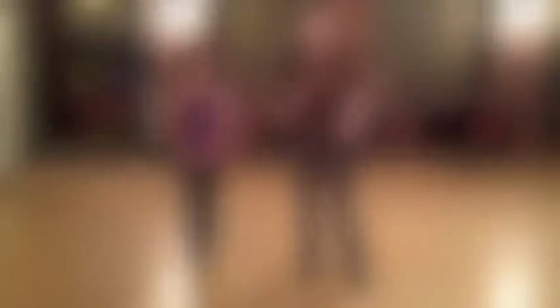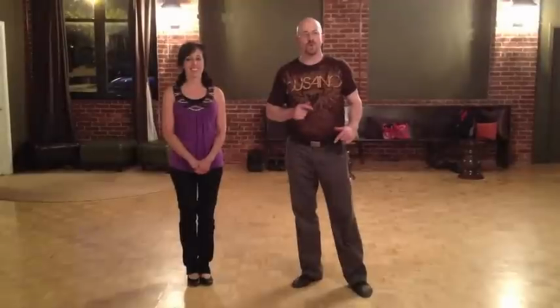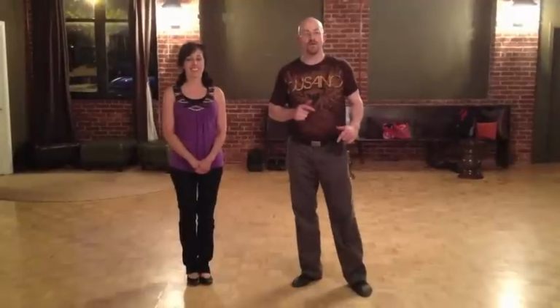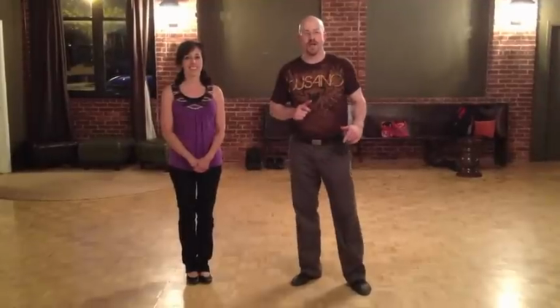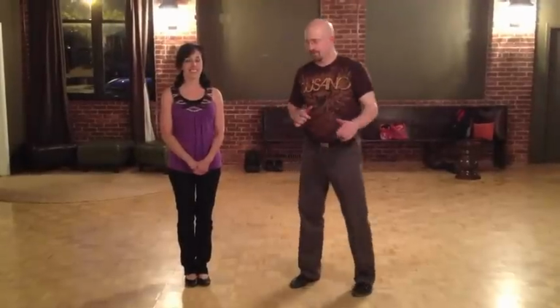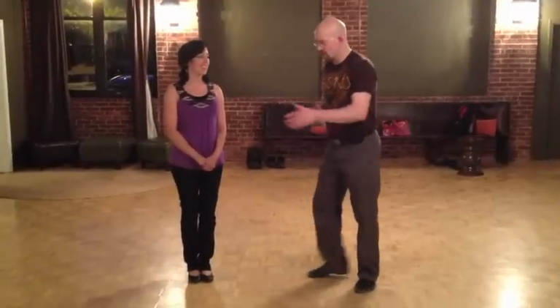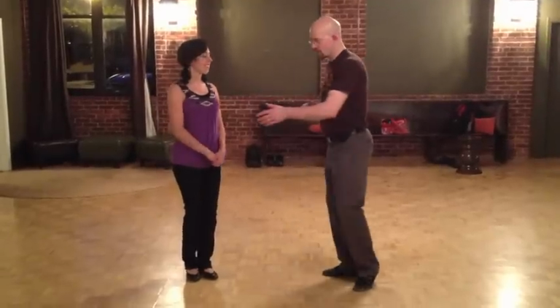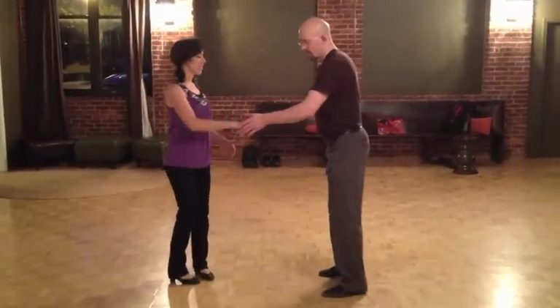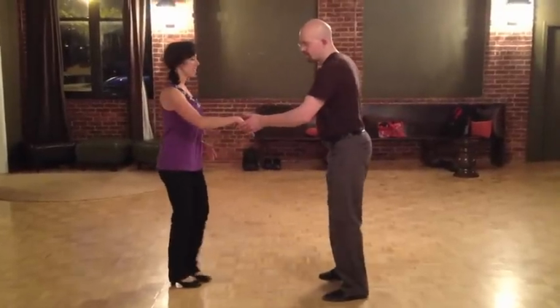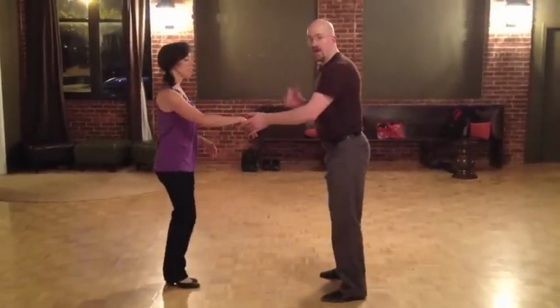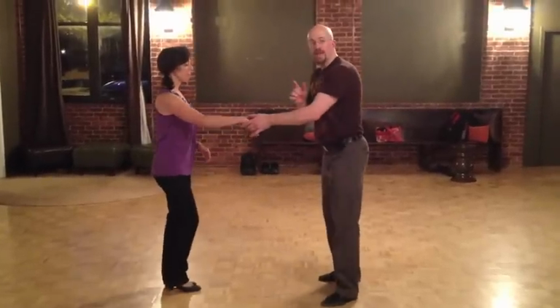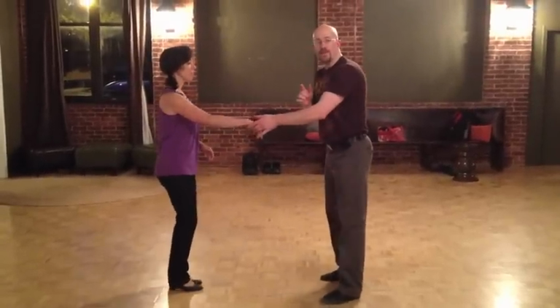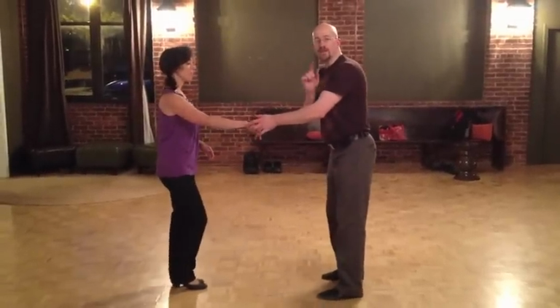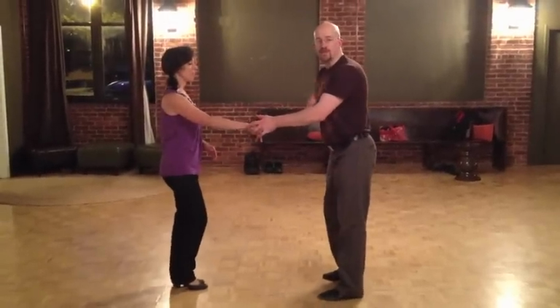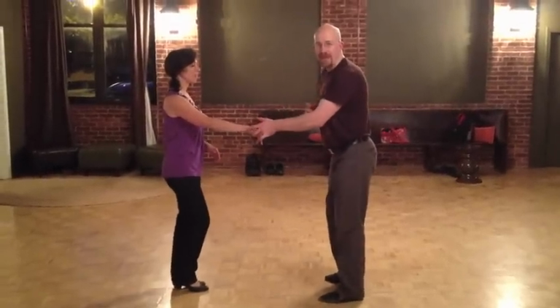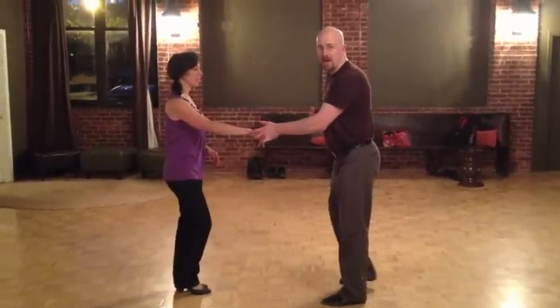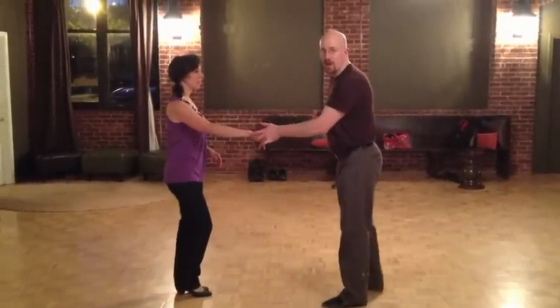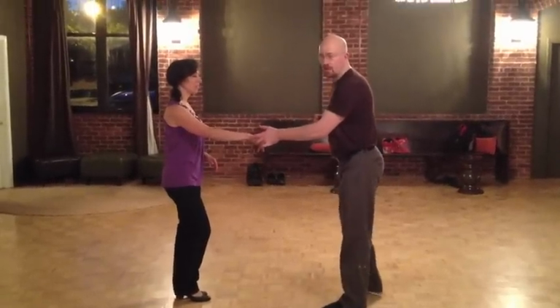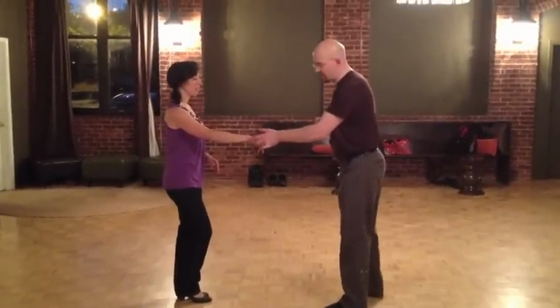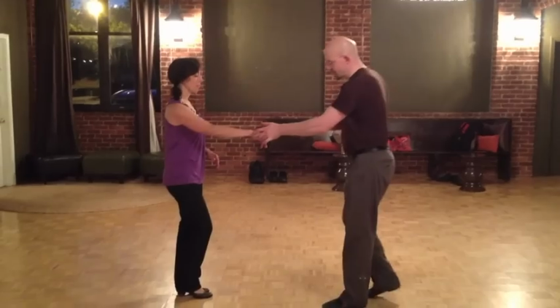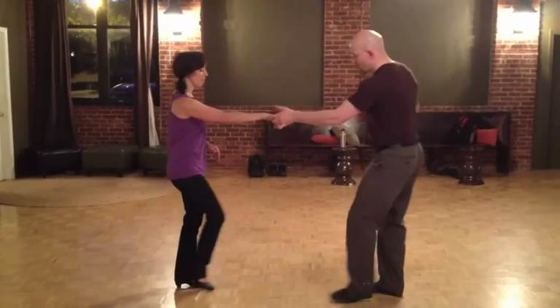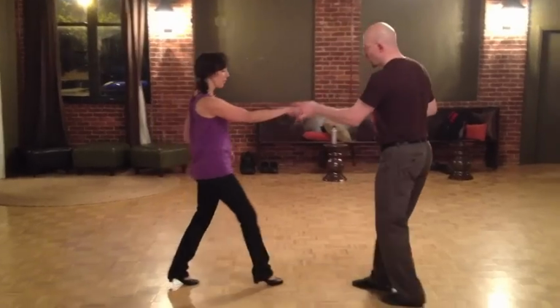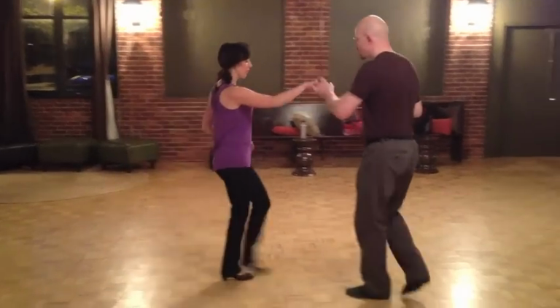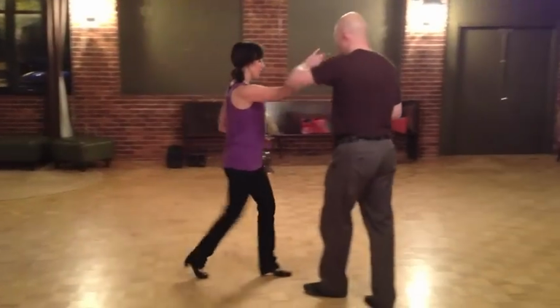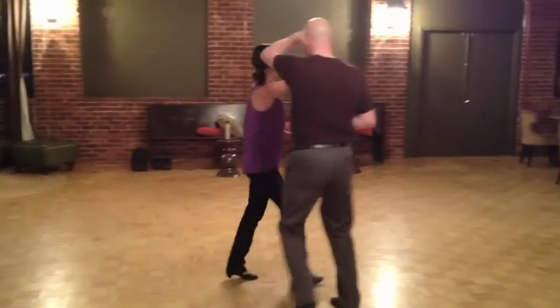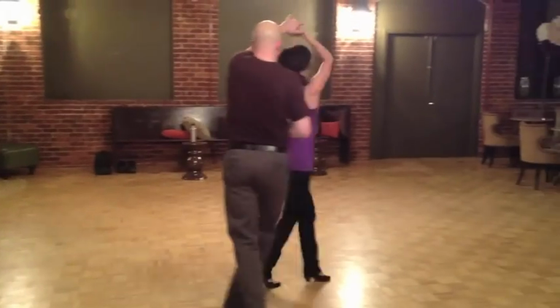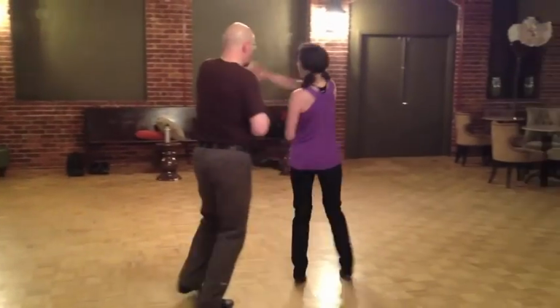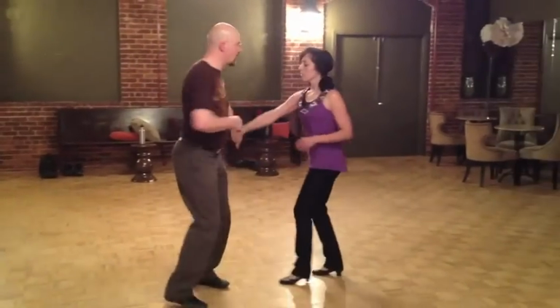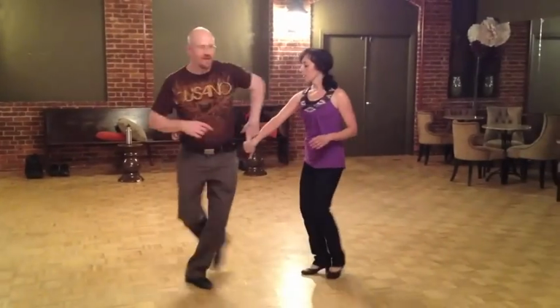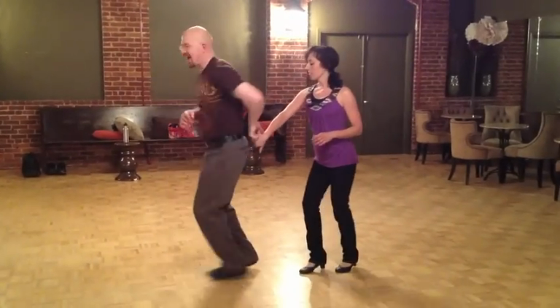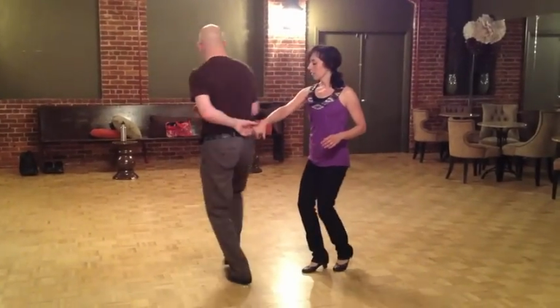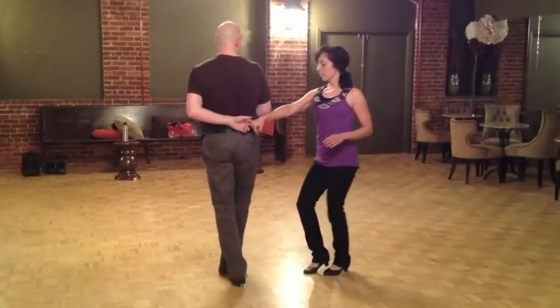And this is what we covered tonight. We had a right side pass that finished in a man's hammerlock. It went like this: one, two, three, and four, five, and six.